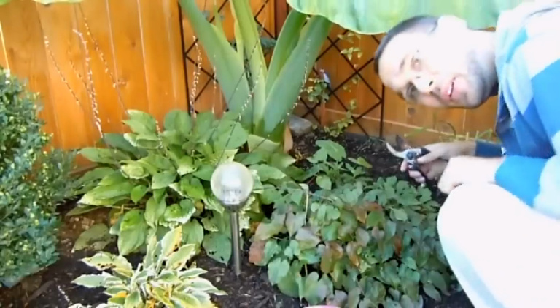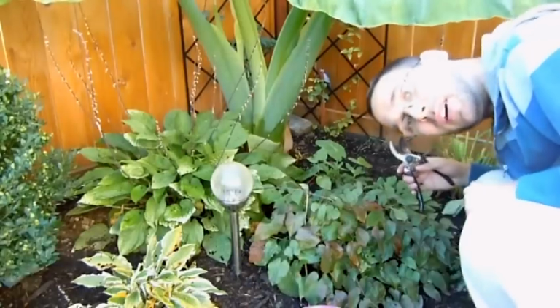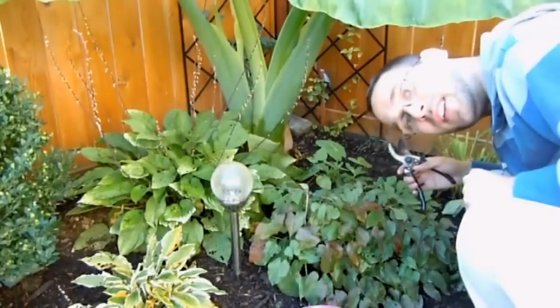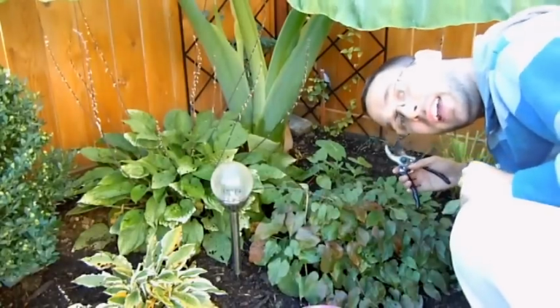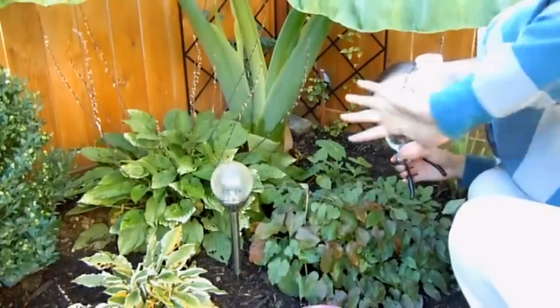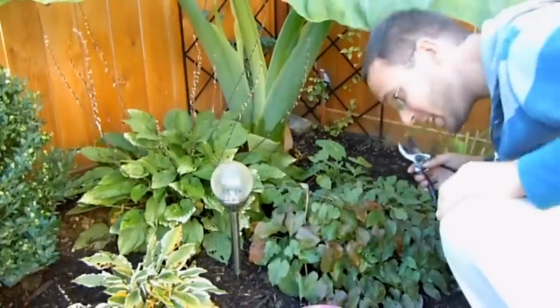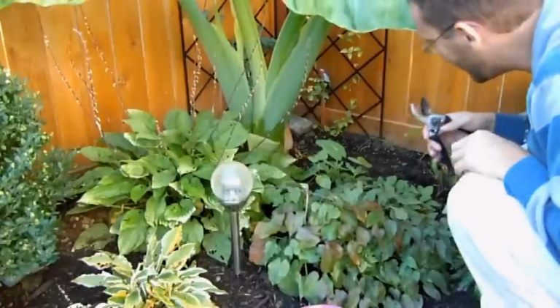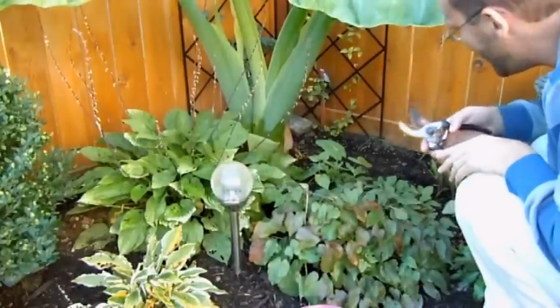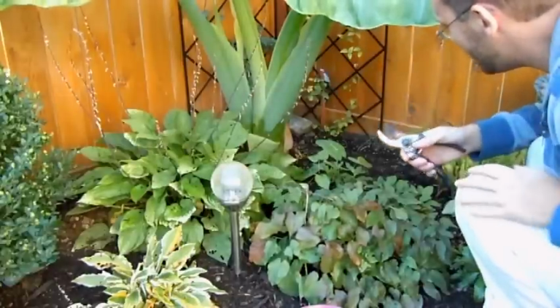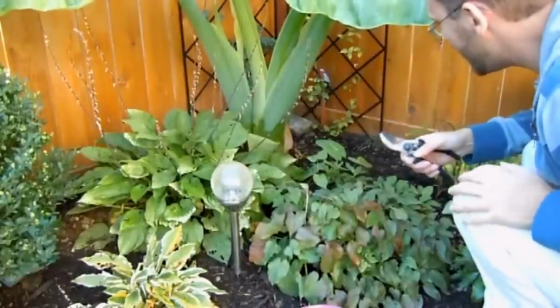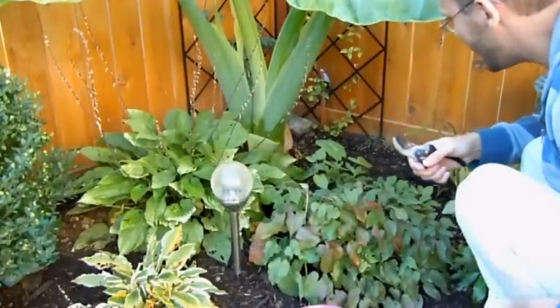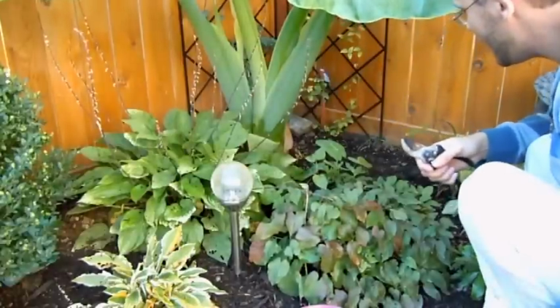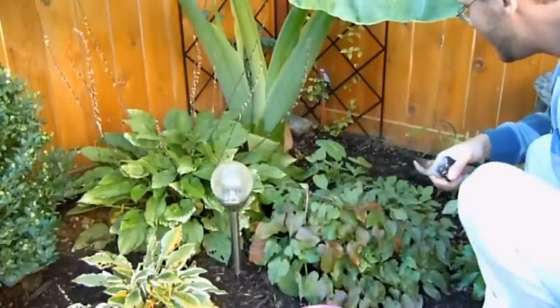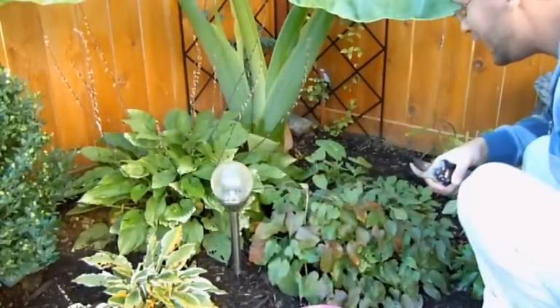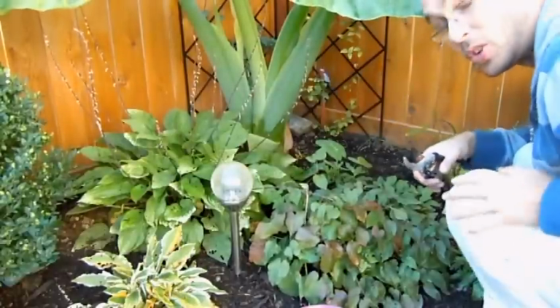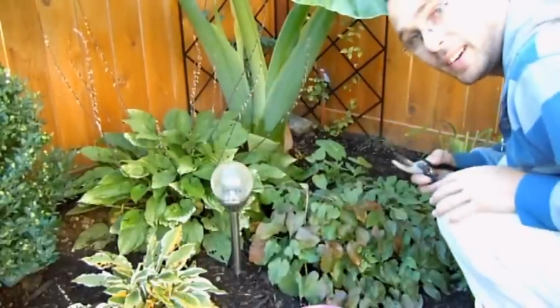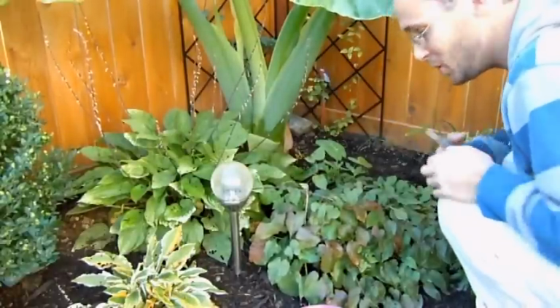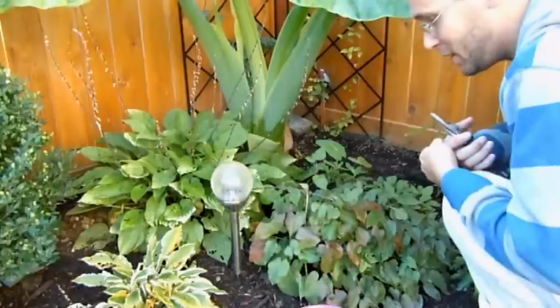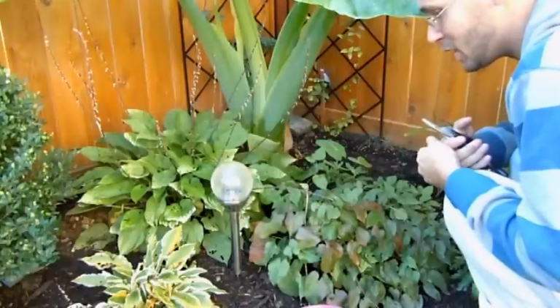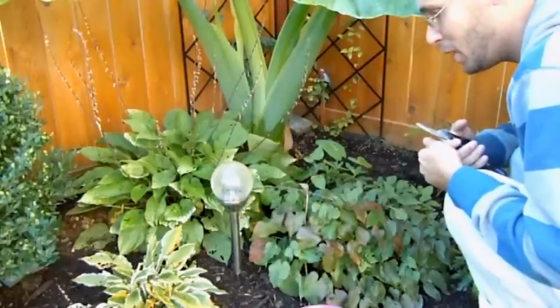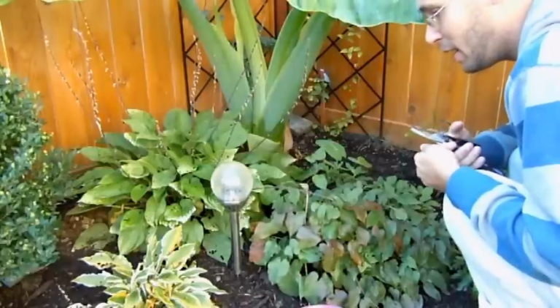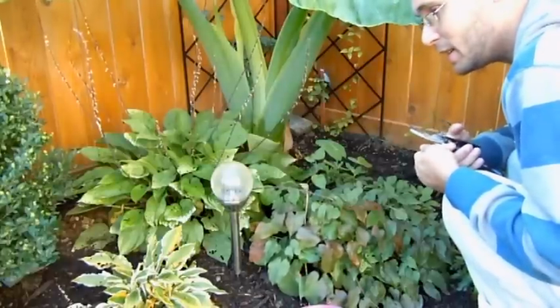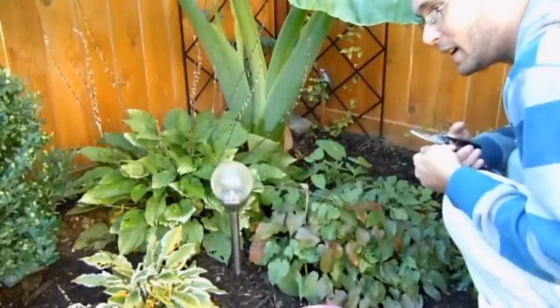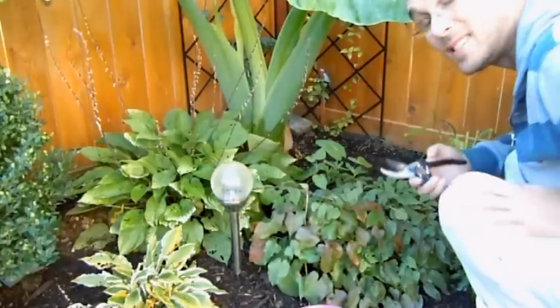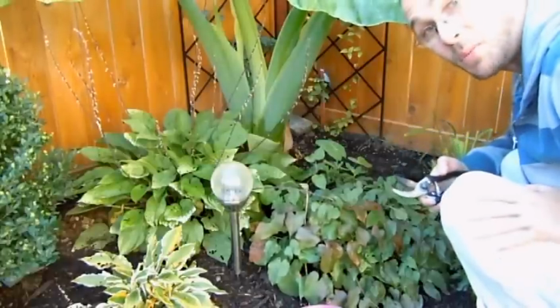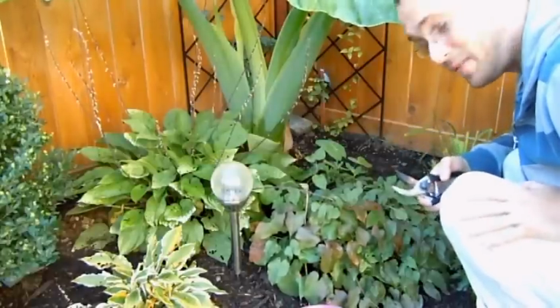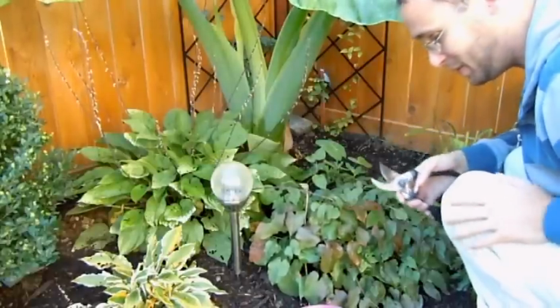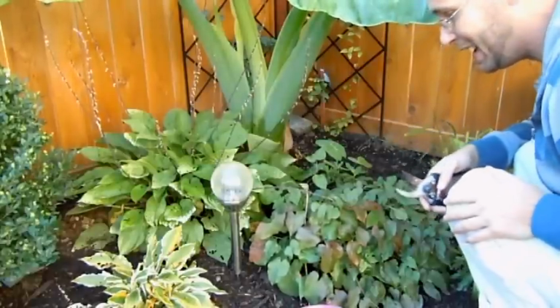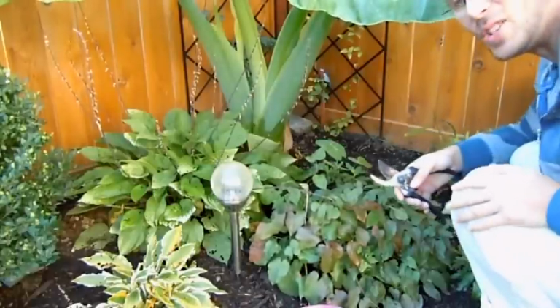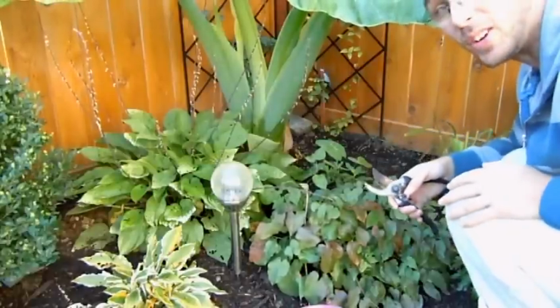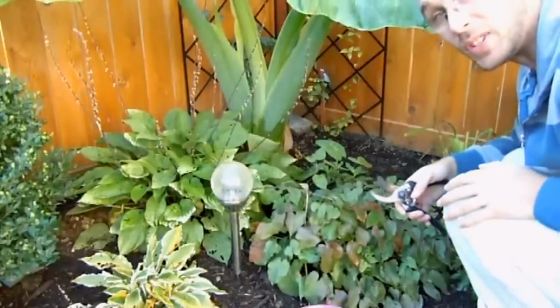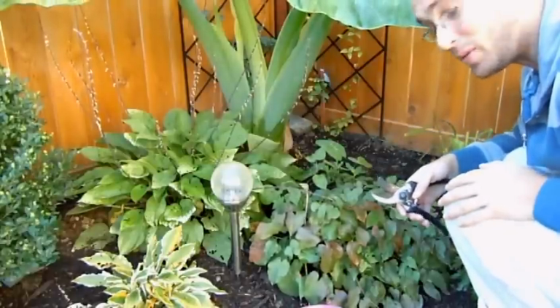I don't know whether you can see my face in here. It's October. I've been doing a lot of videos this October because it's time to start bringing stuff in, as you've probably heard several times so far.